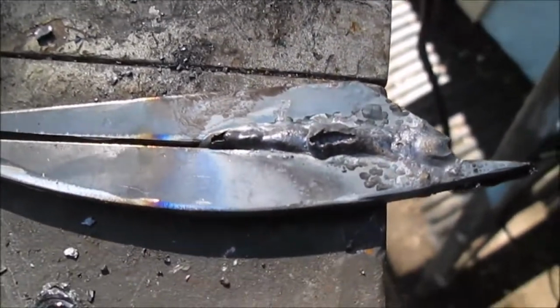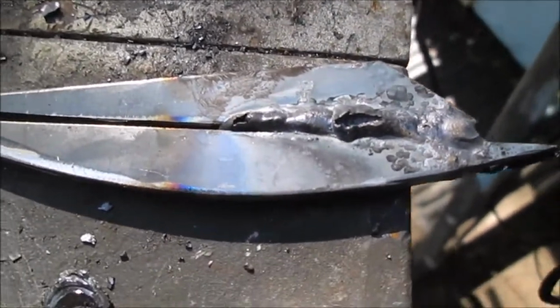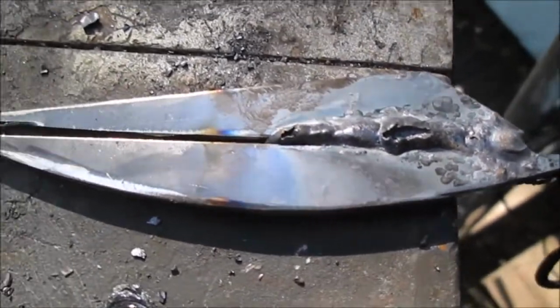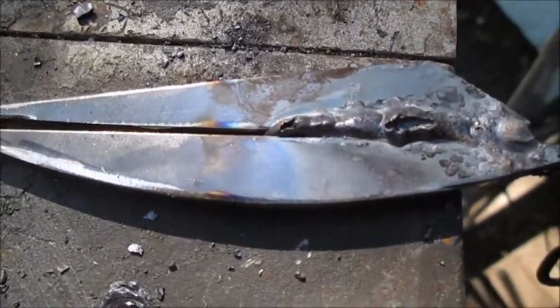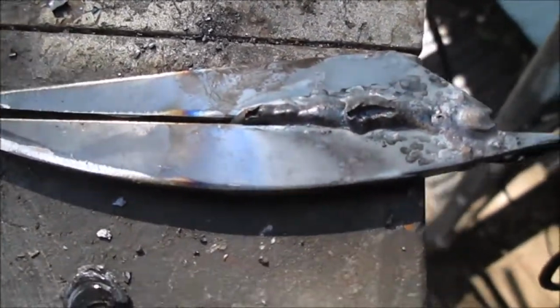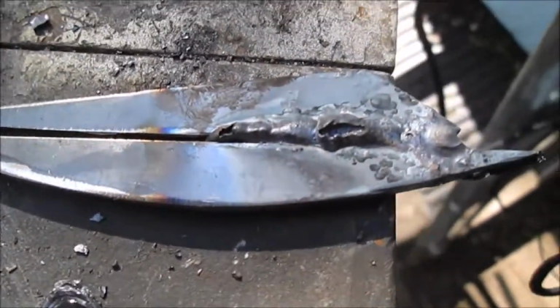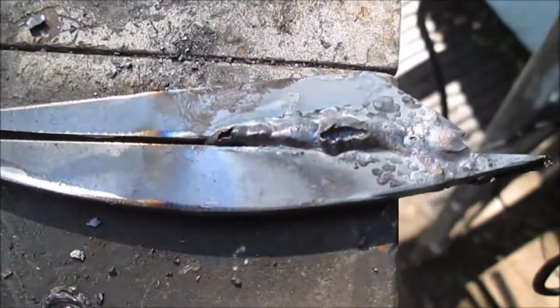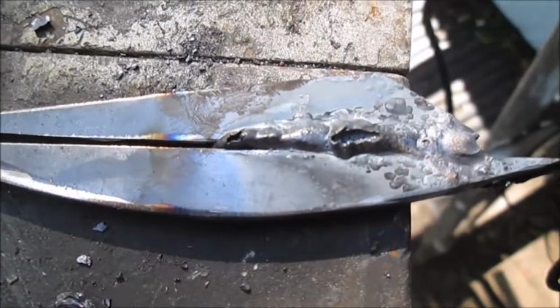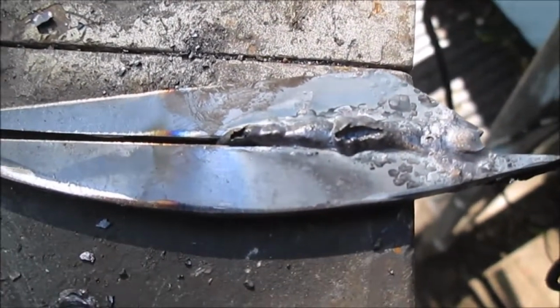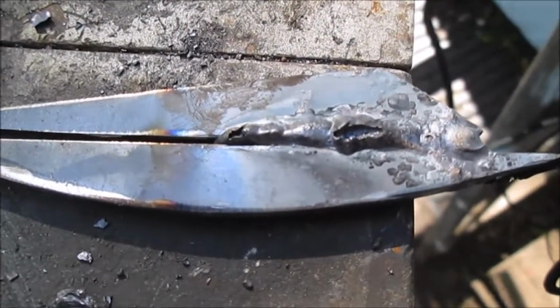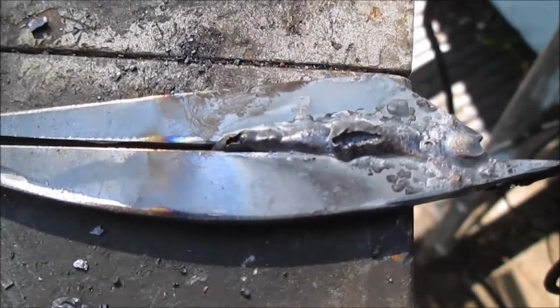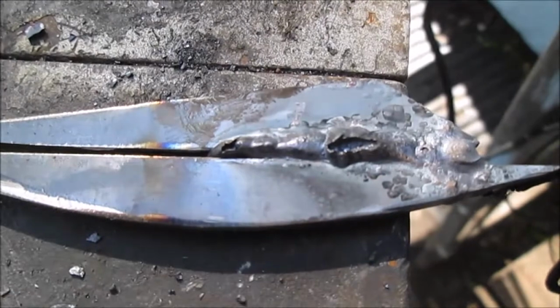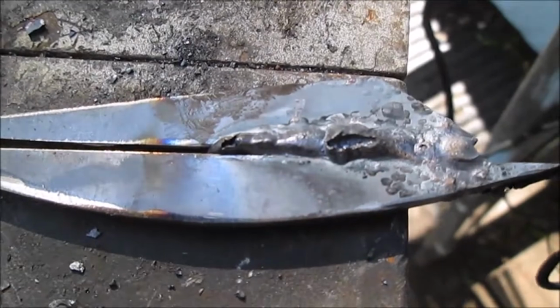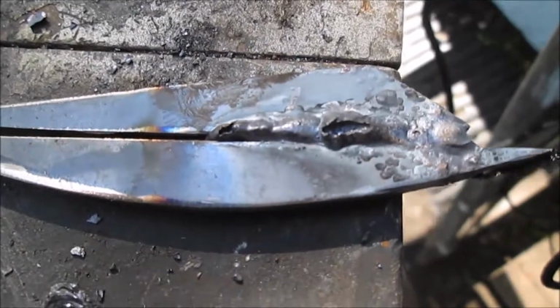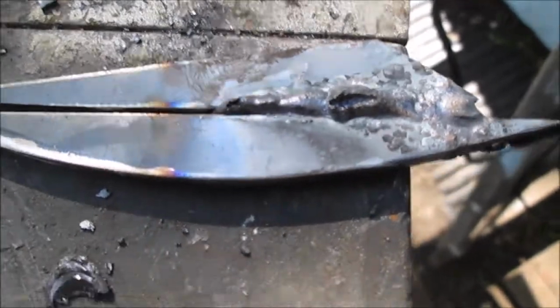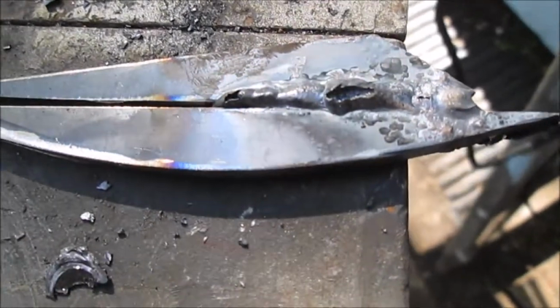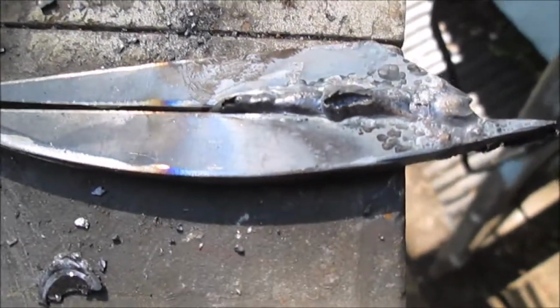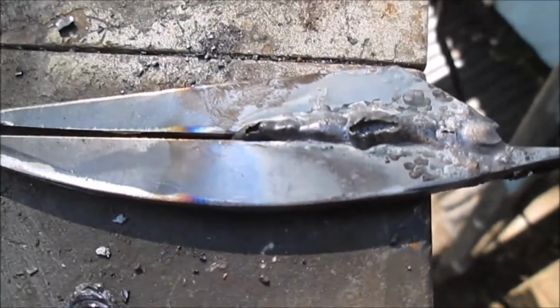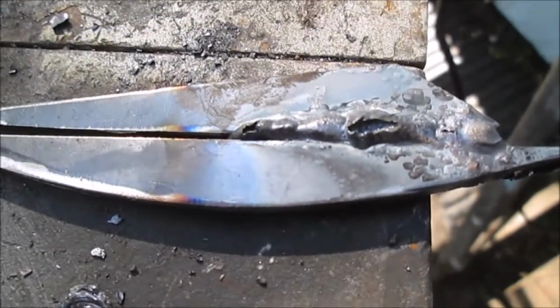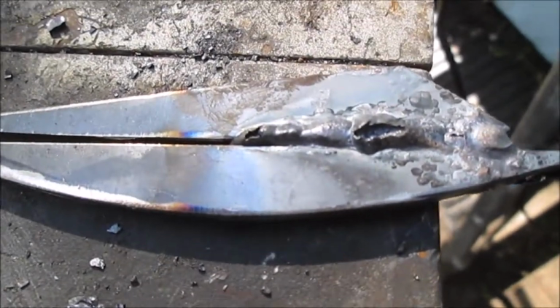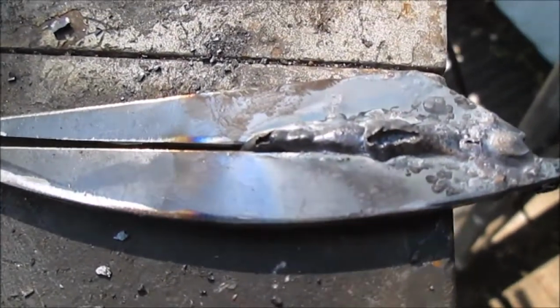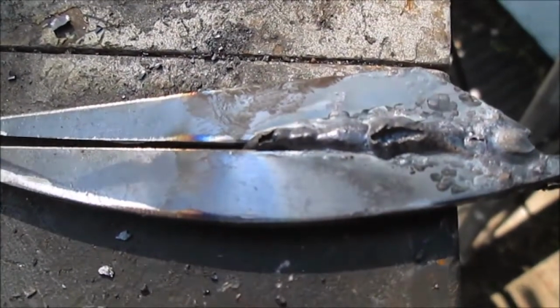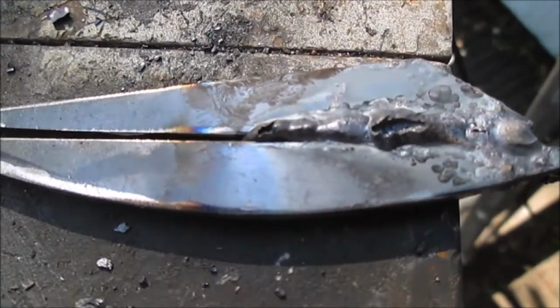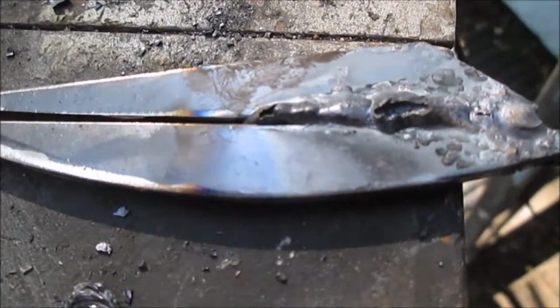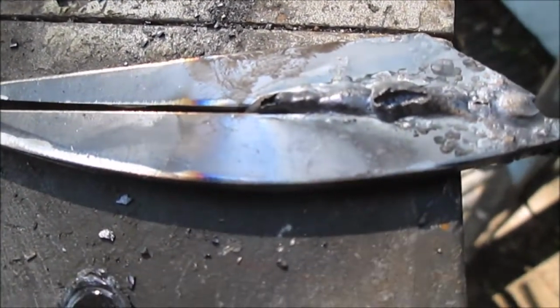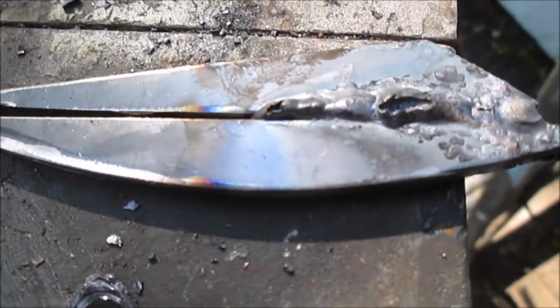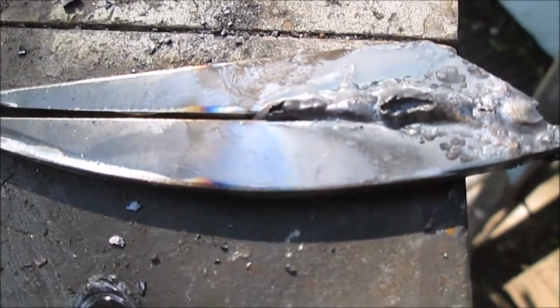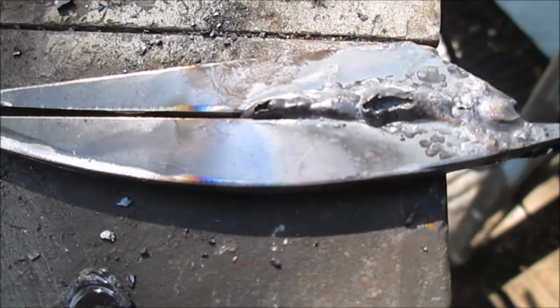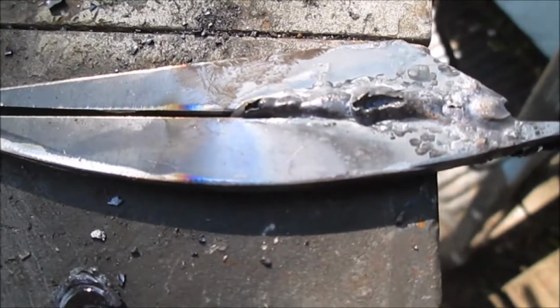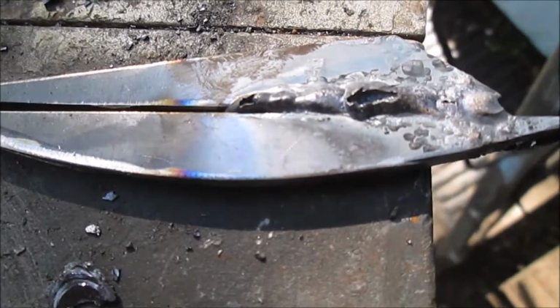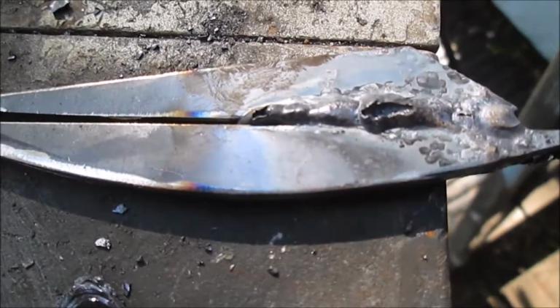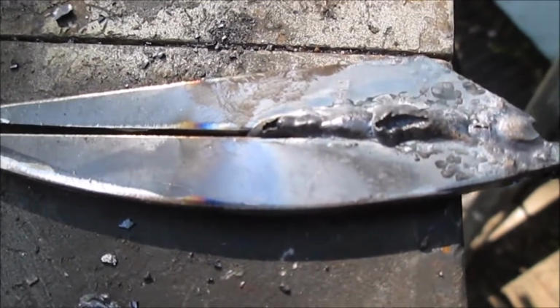We're trying to practice welding gaps together instead of just putting a bead on top of metal. Hang in here — we'll get this down yet. We're going to learn these rods in this little welder.